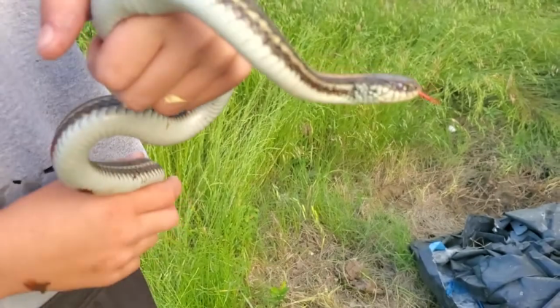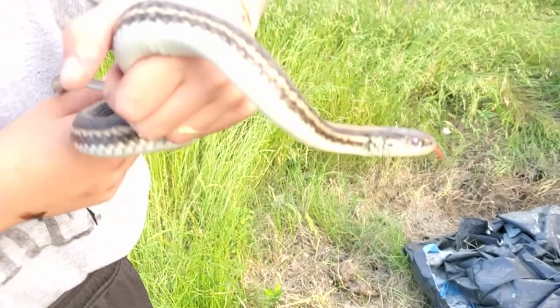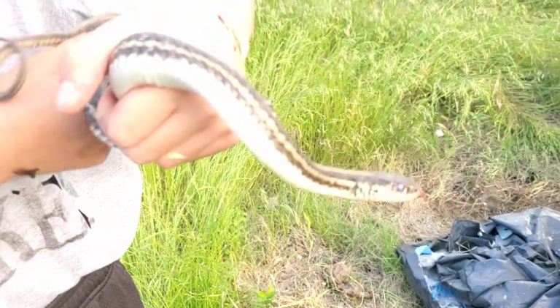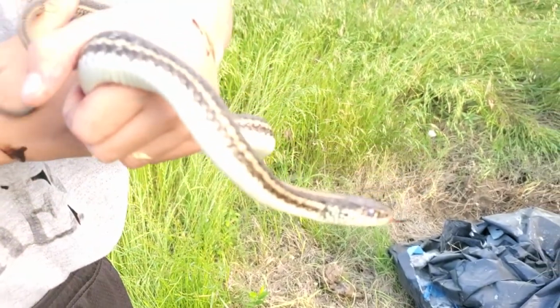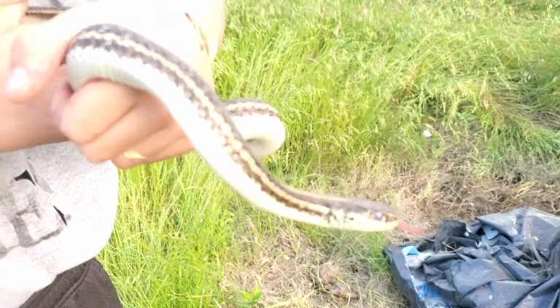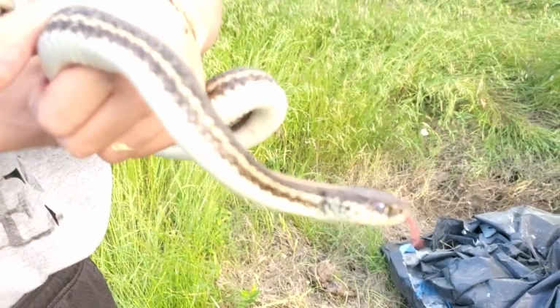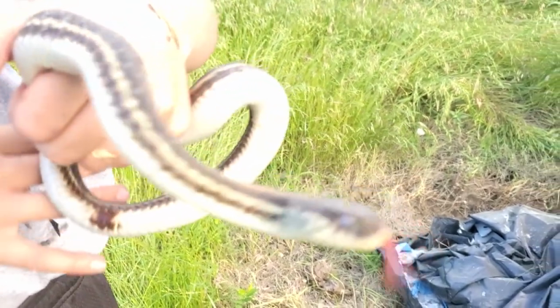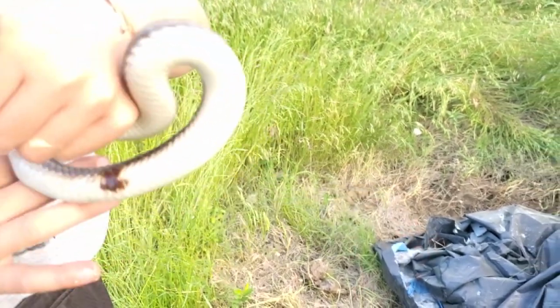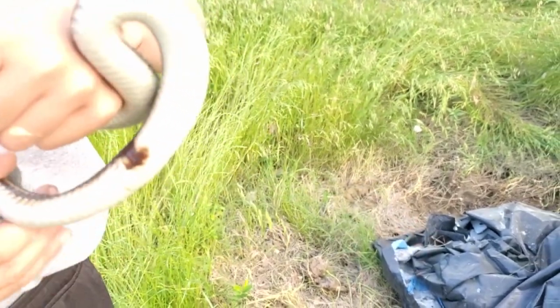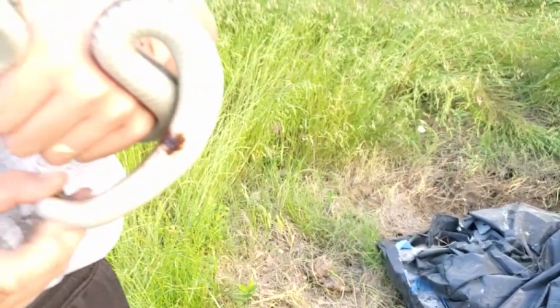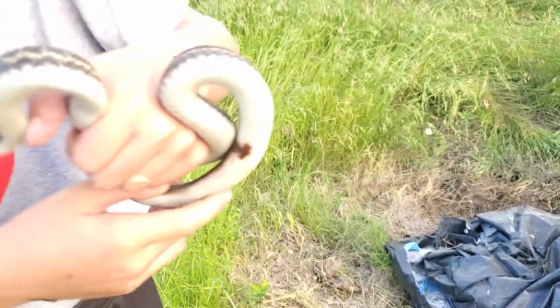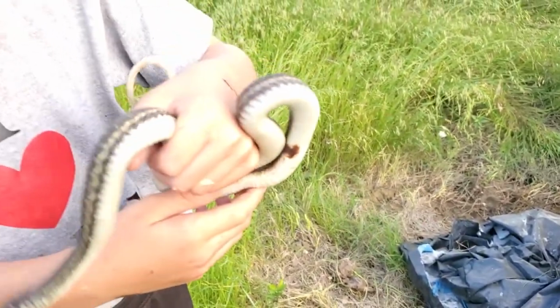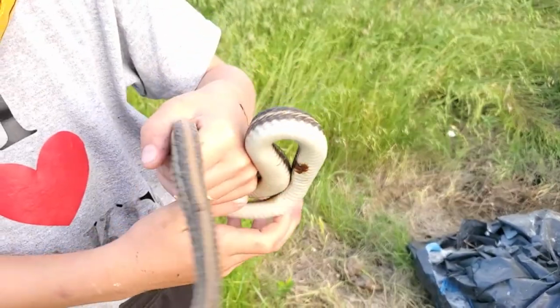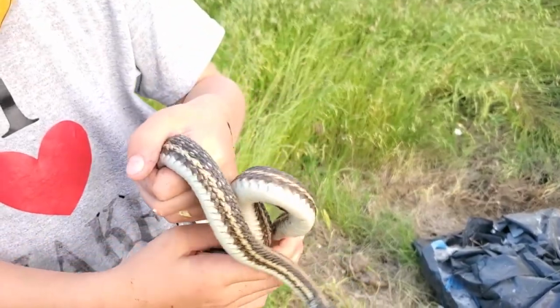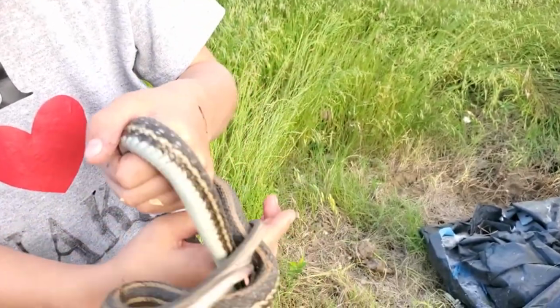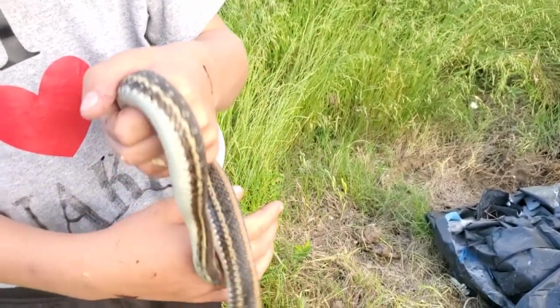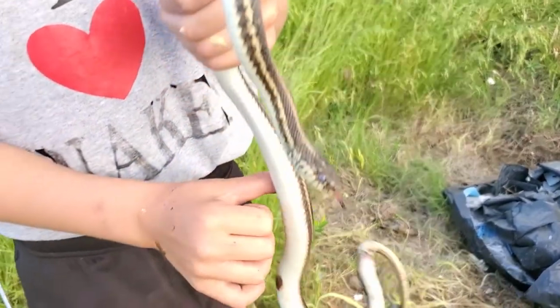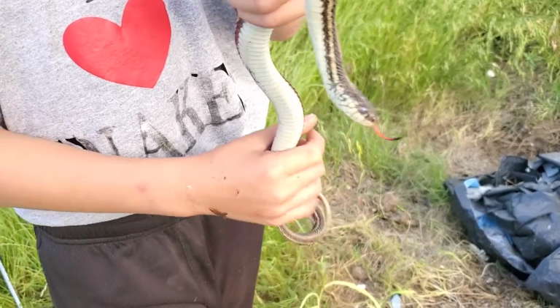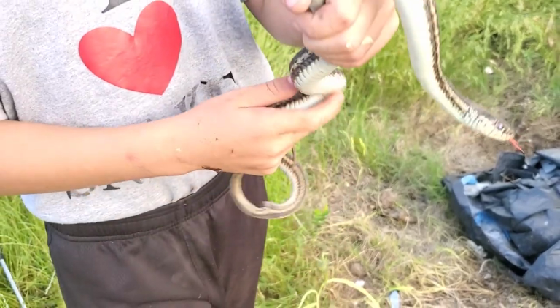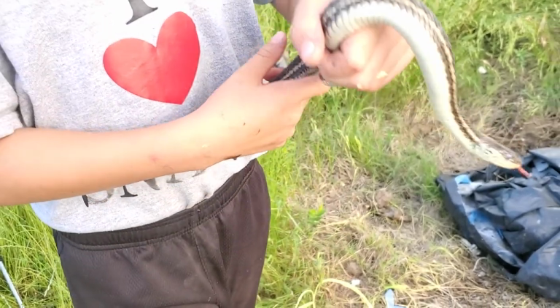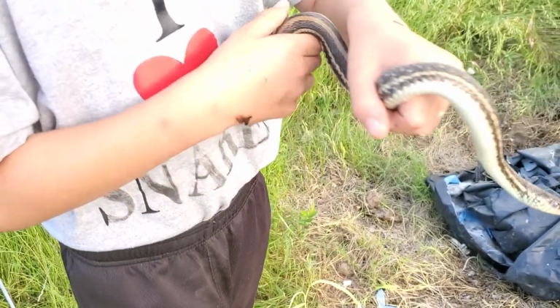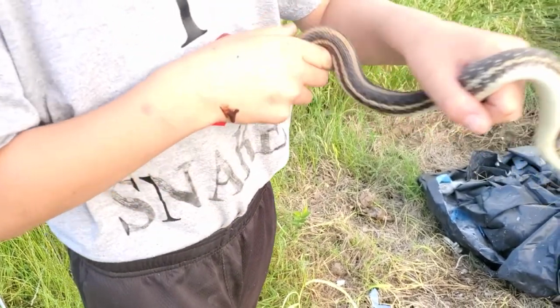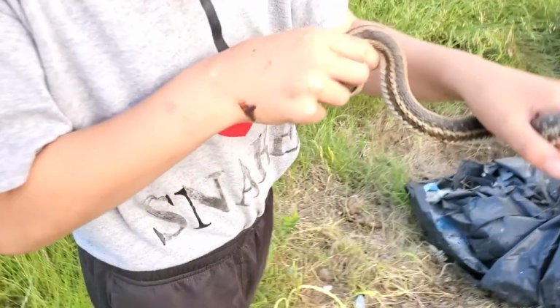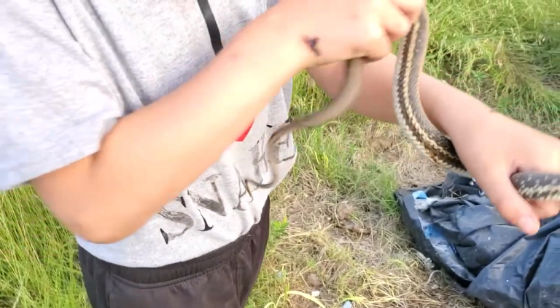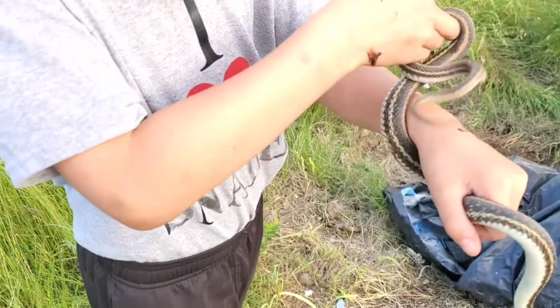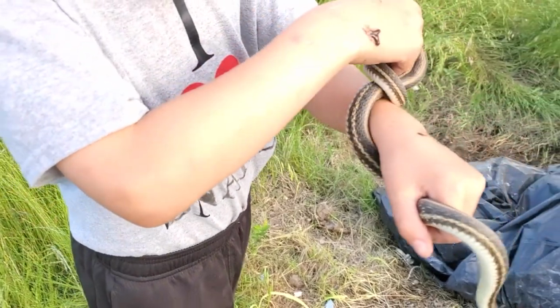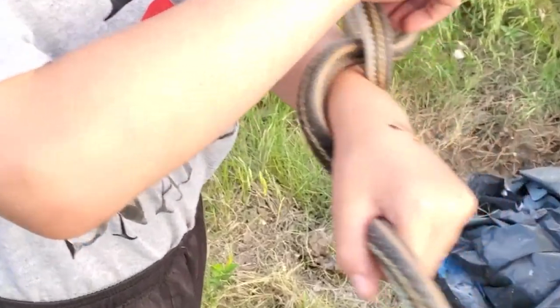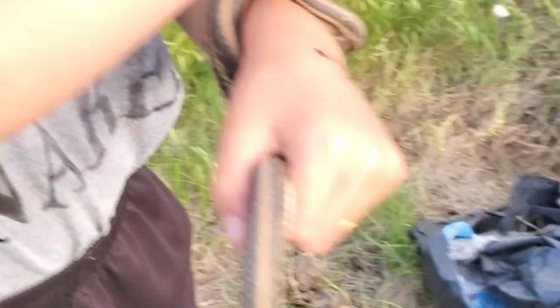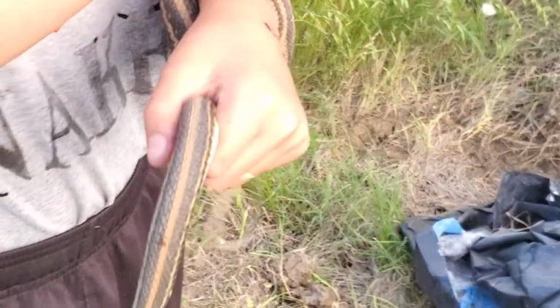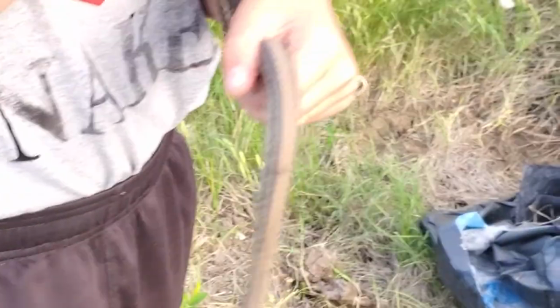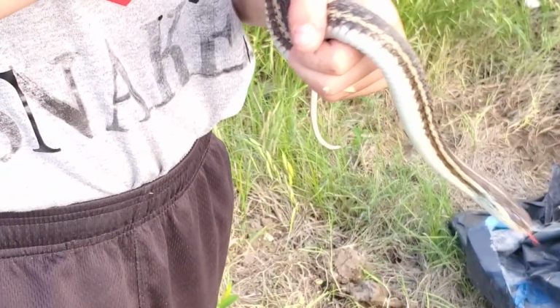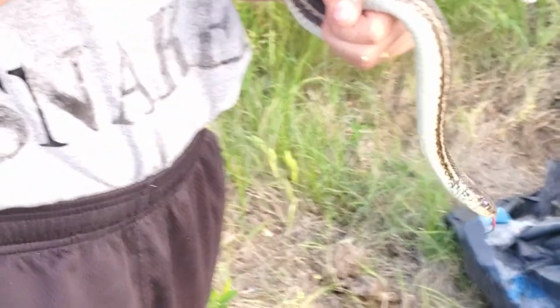Right now its blue eyes show that it is in shed. These will look a lot like large ribbon snakes. Yeah, and it smells awful.